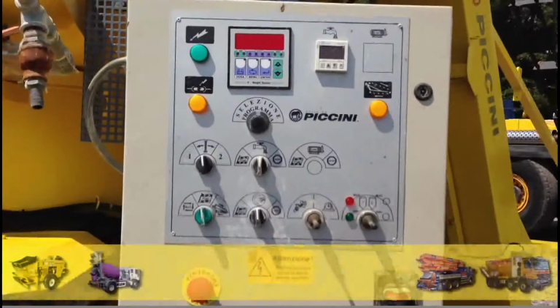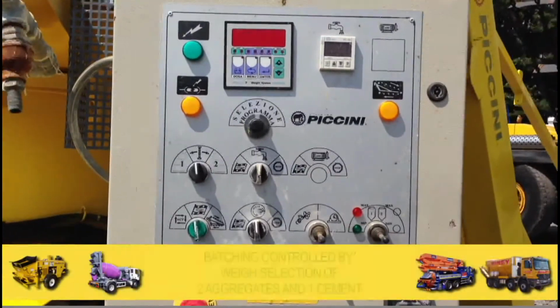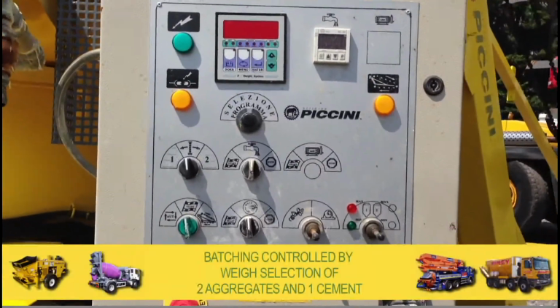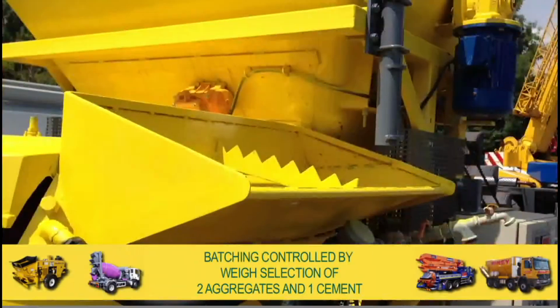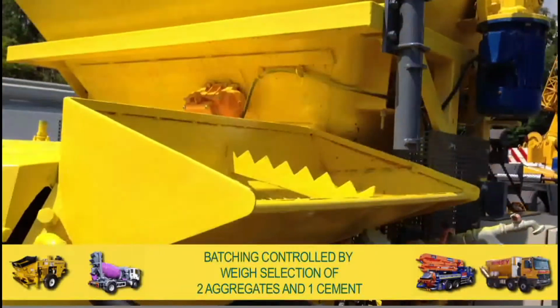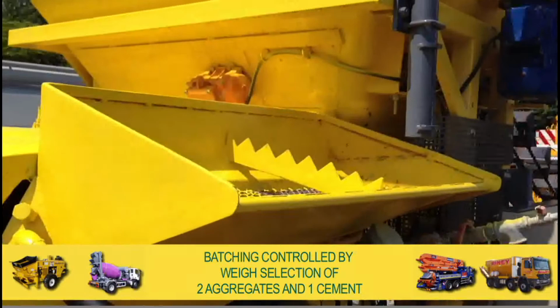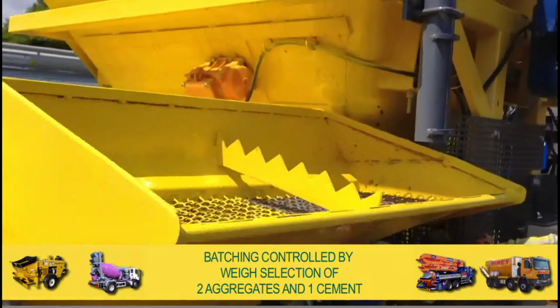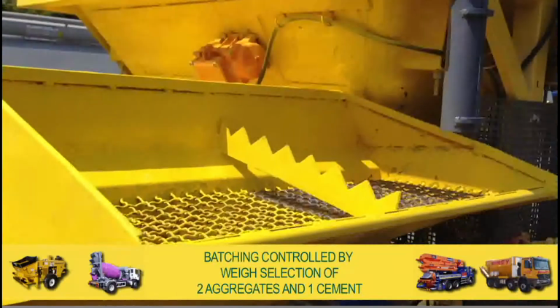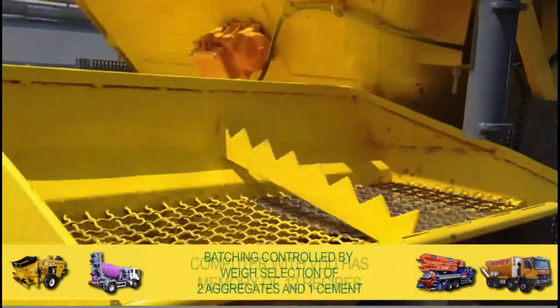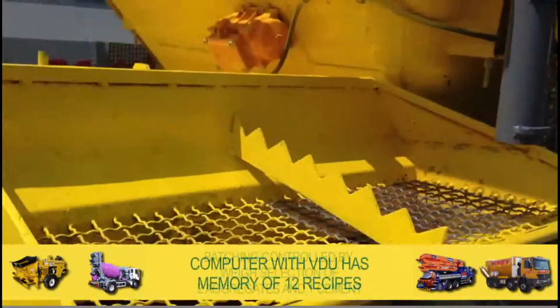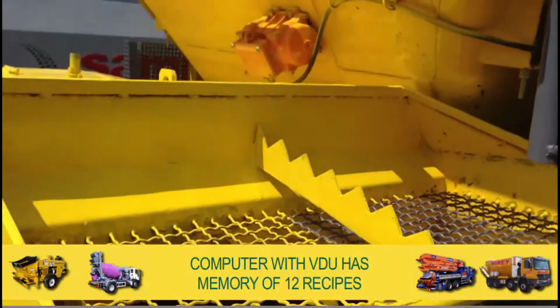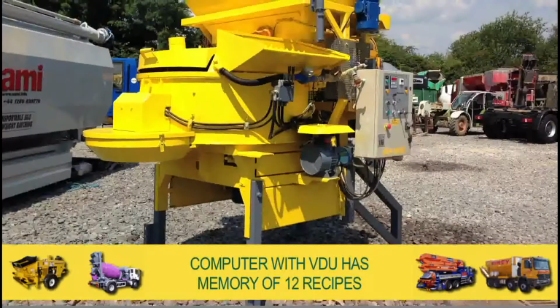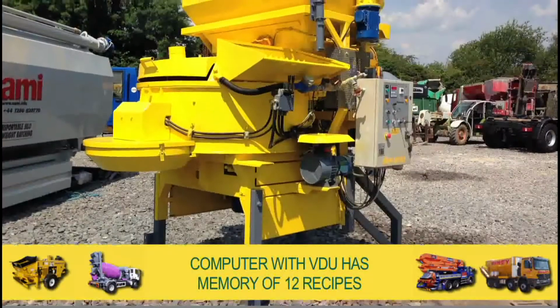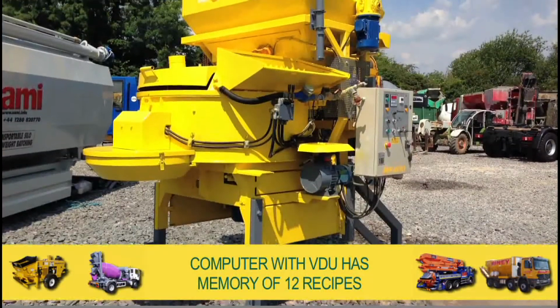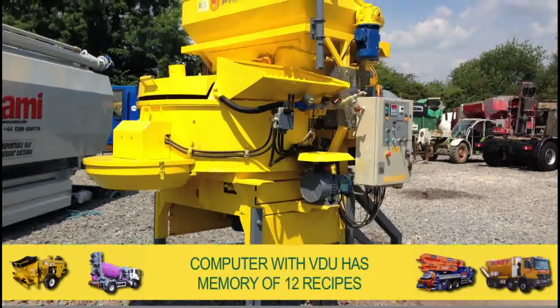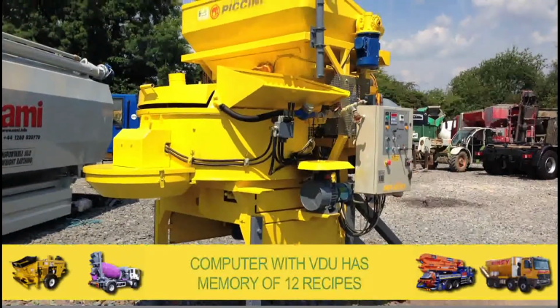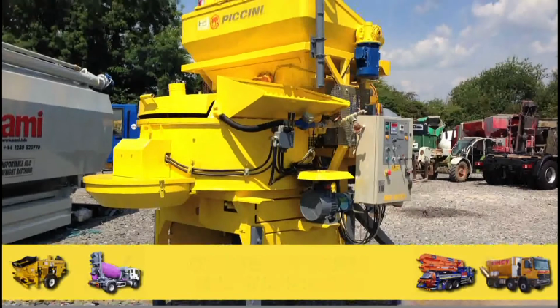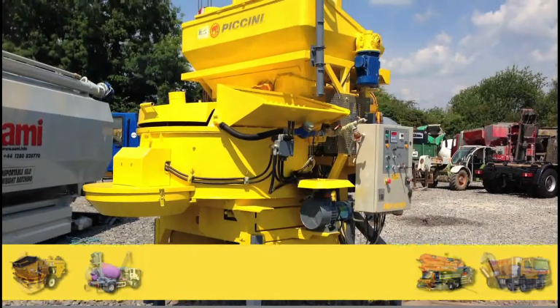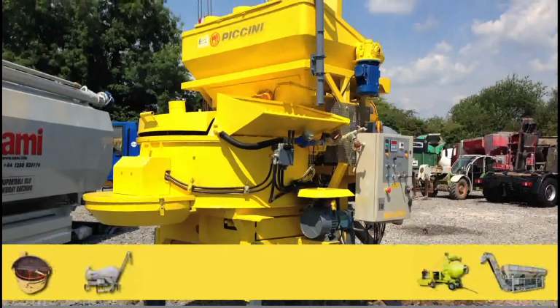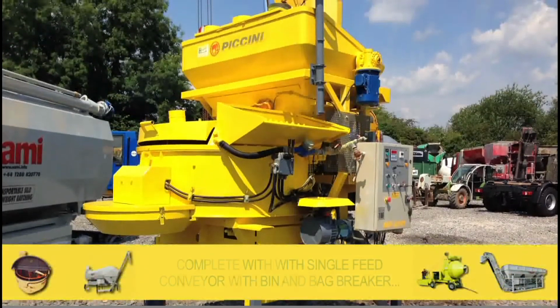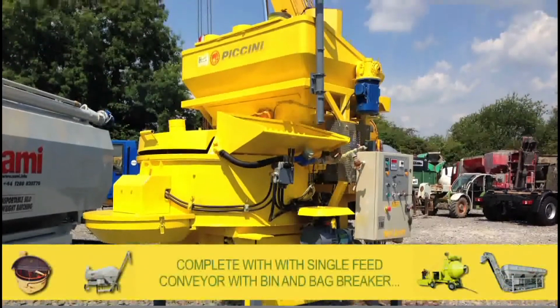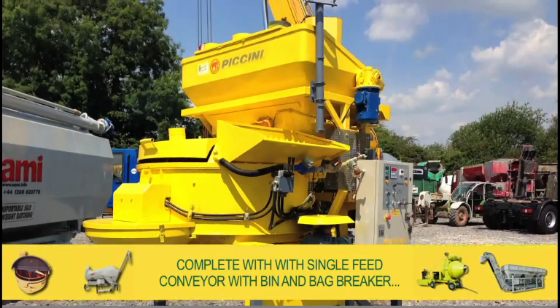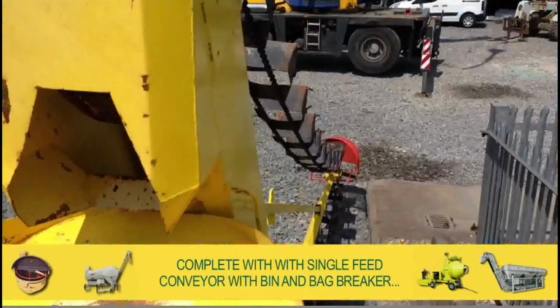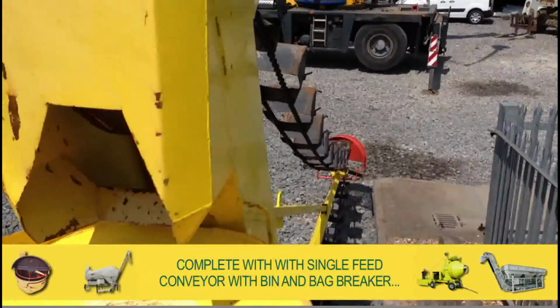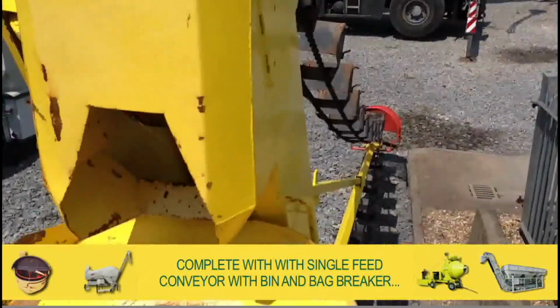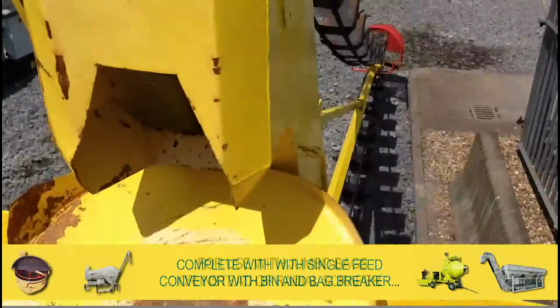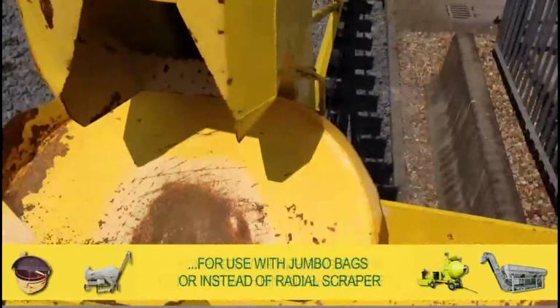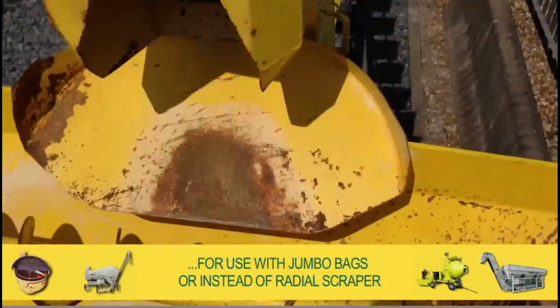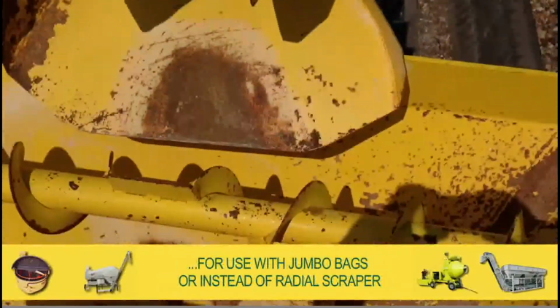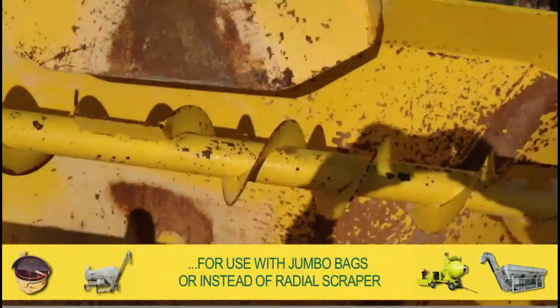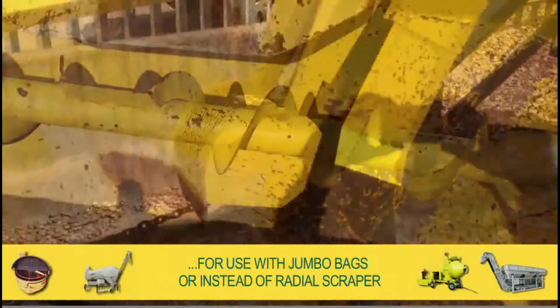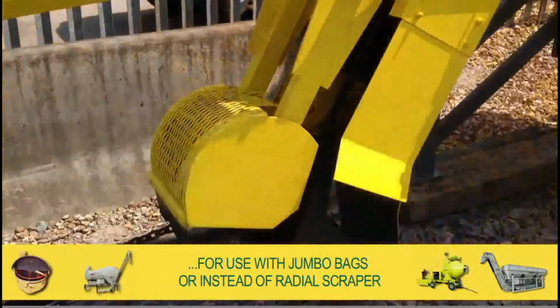Batching is controlled by way selection of two aggregates and one cement by computer with VDU having a memory of 12 recipes. The unit comes with single feed conveyor and bin and bag breaker for use with jumbo bags, or can be used instead of the radial scraper.